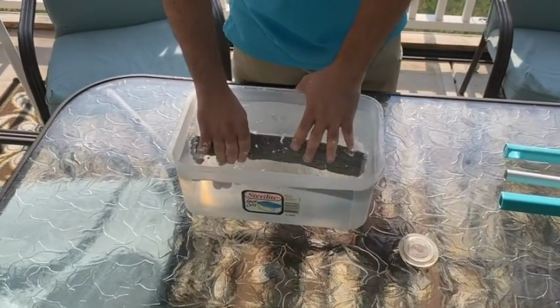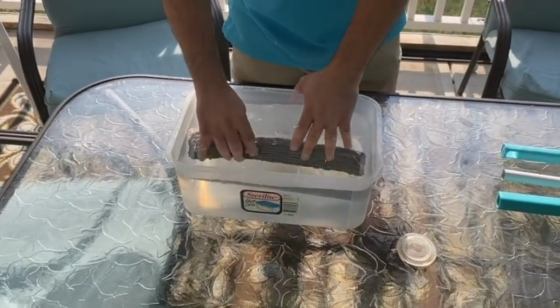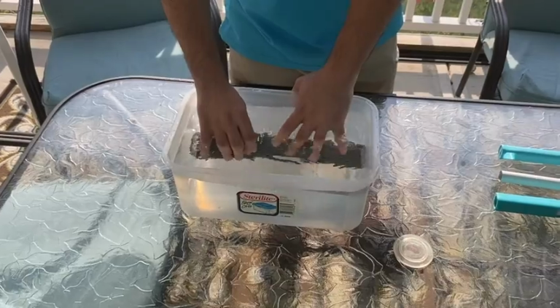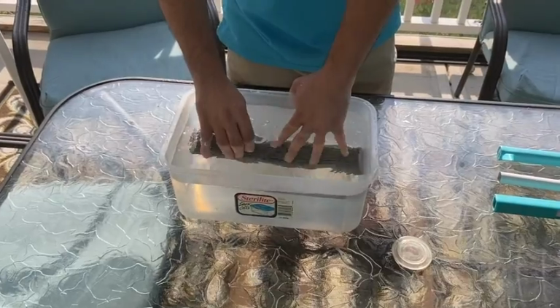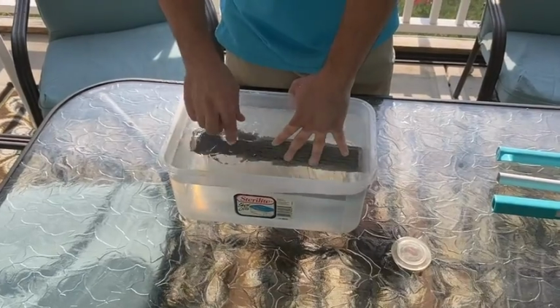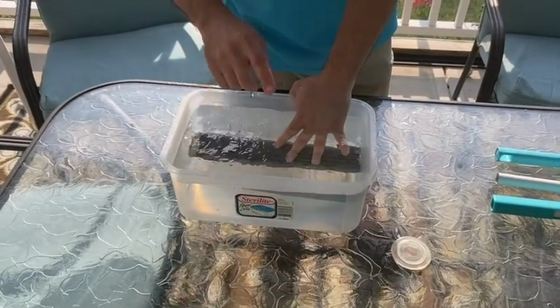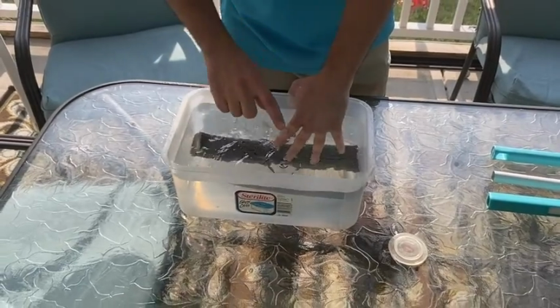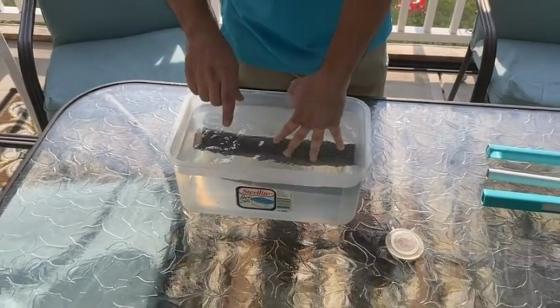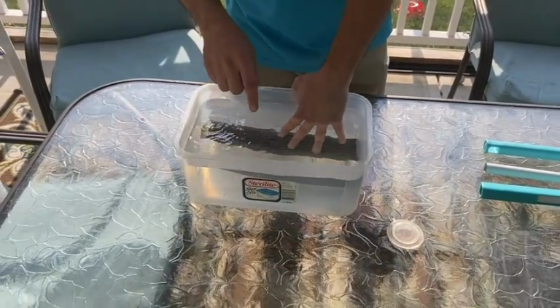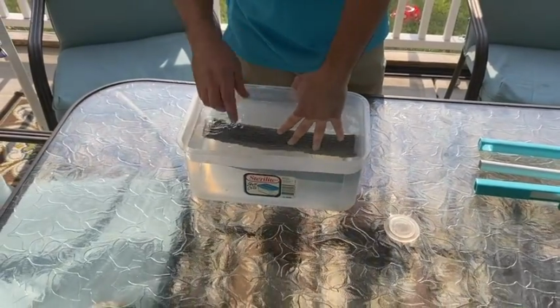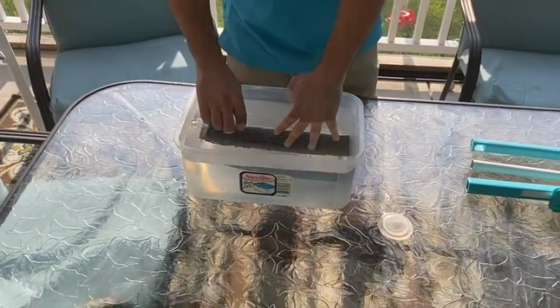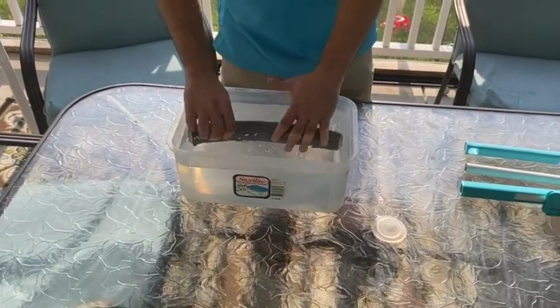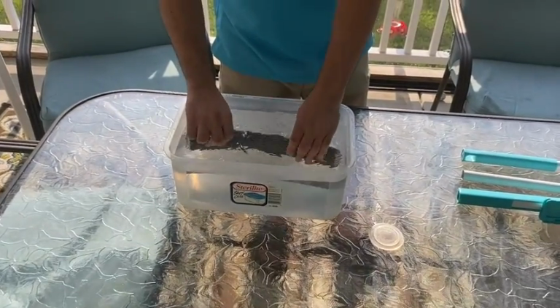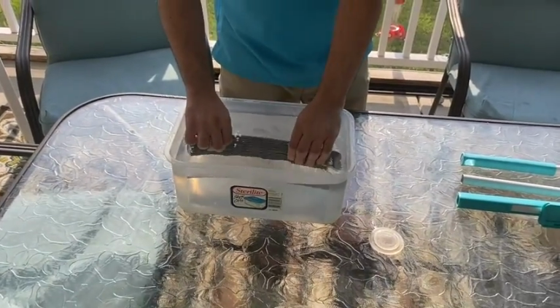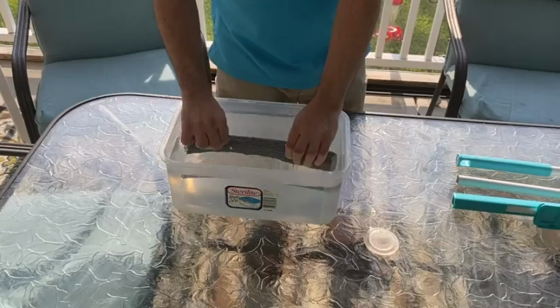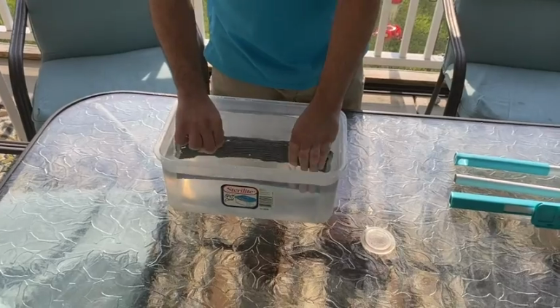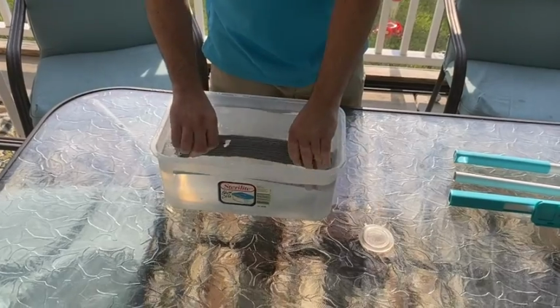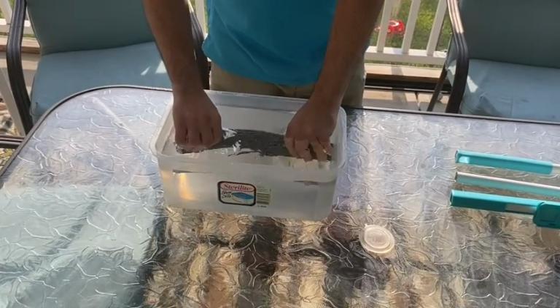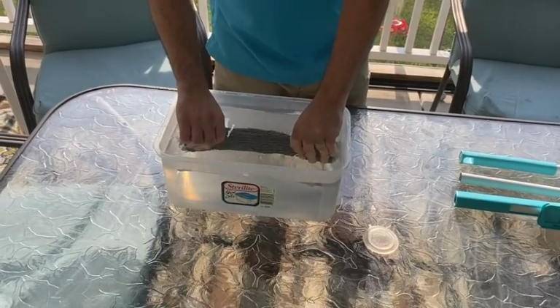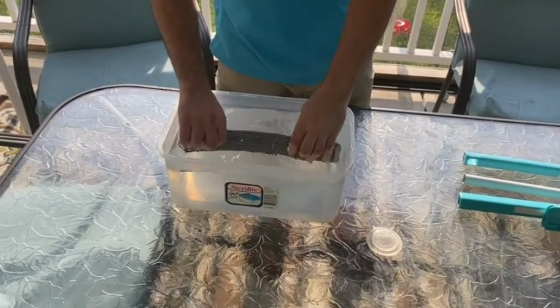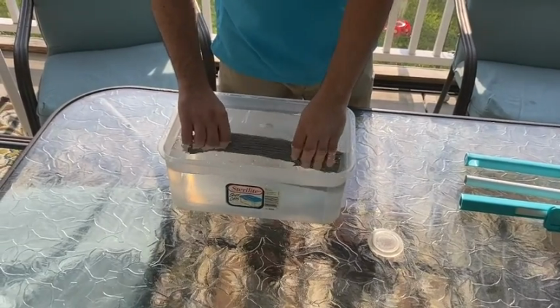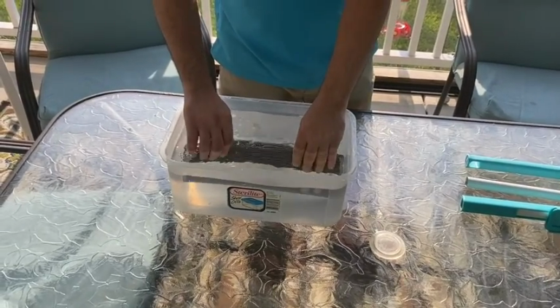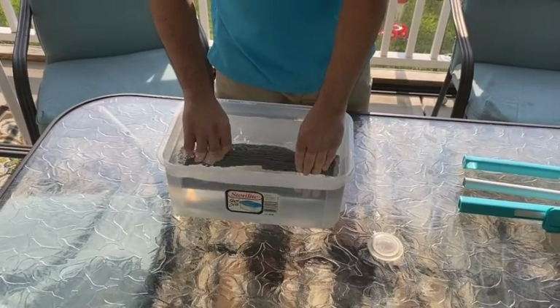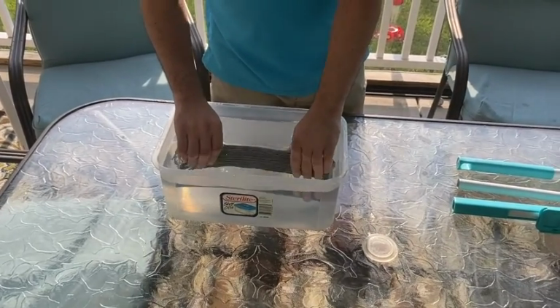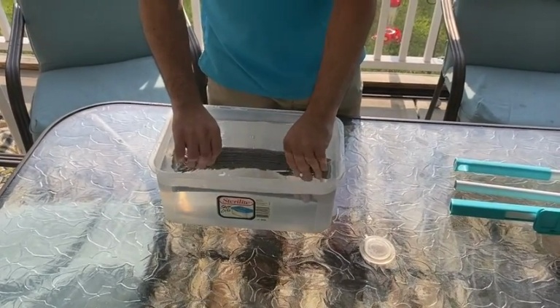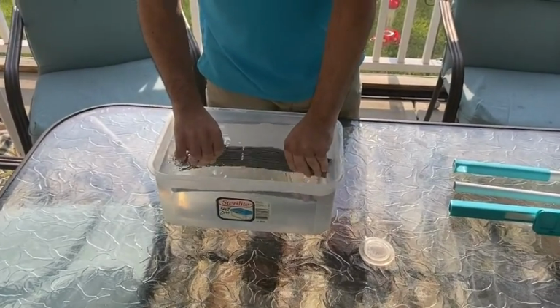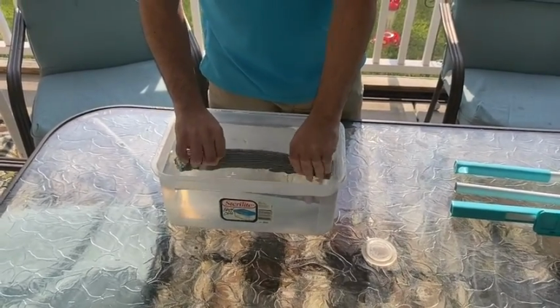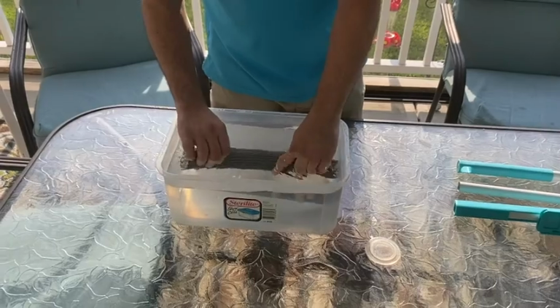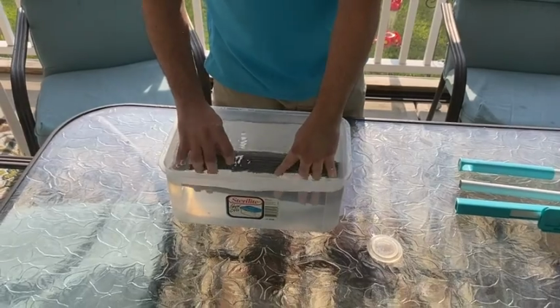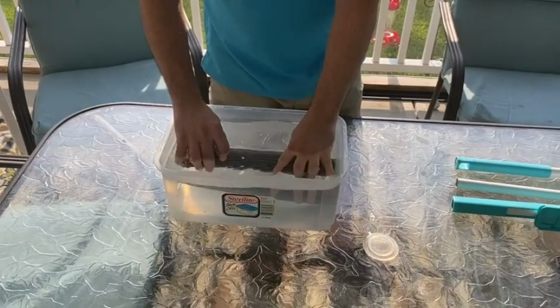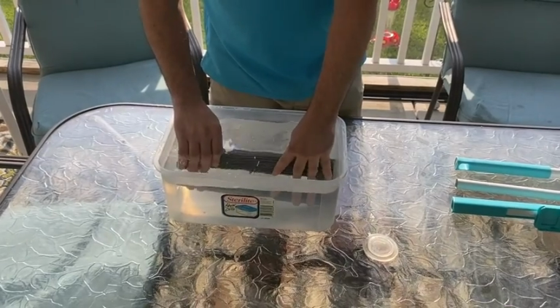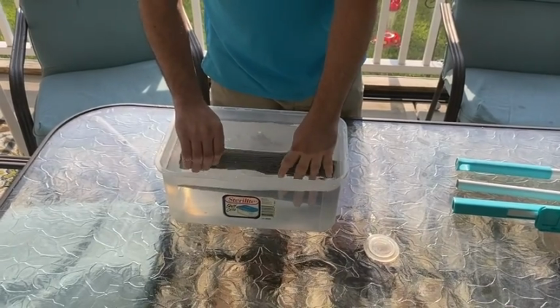You can submerge the mop head while it's on your mop in your bucket or in your sink. In about 30 to 45 seconds — maybe even a minute or two depending on how warm the water is — the mop head starts to get soft.